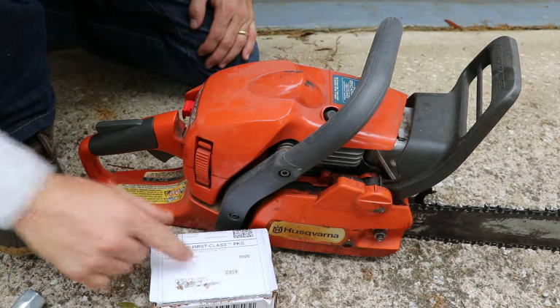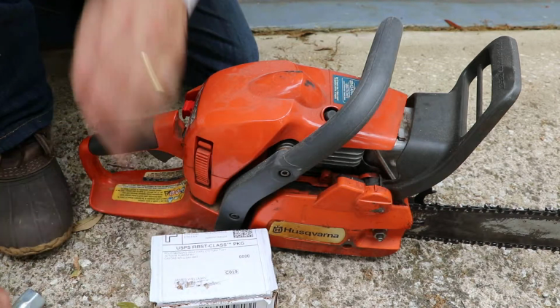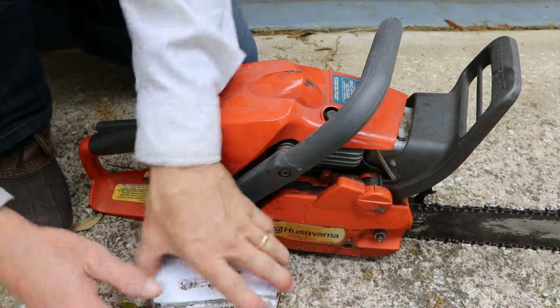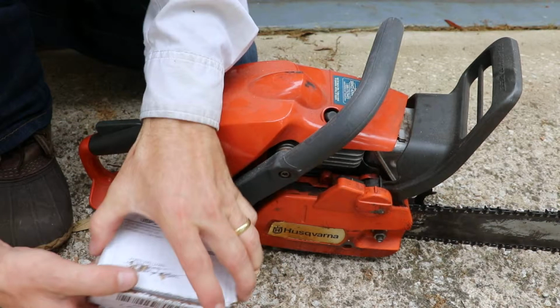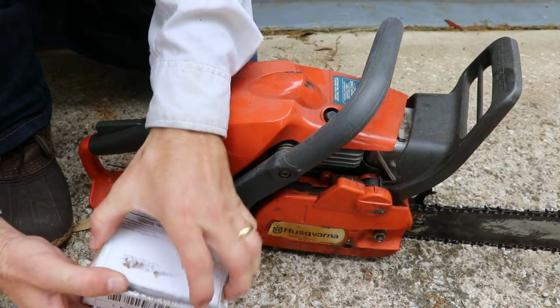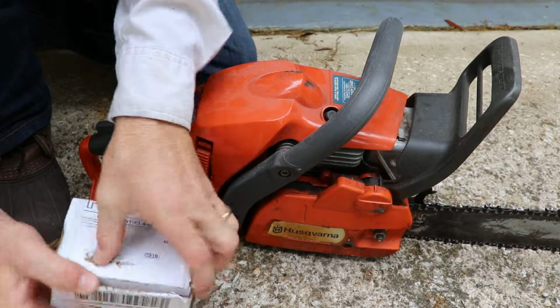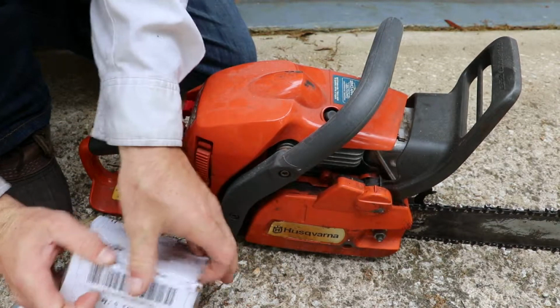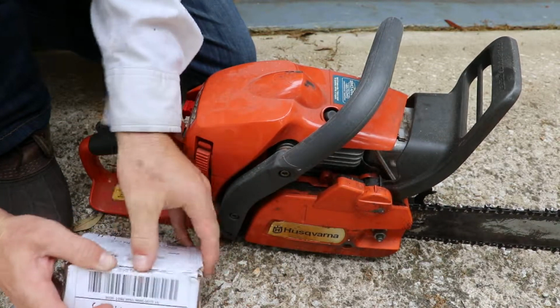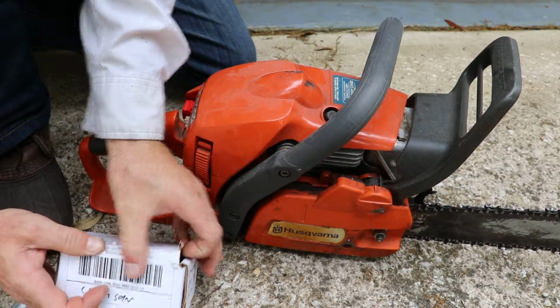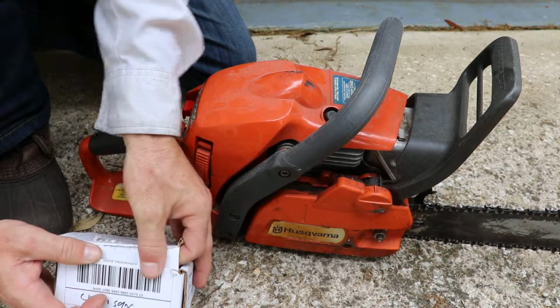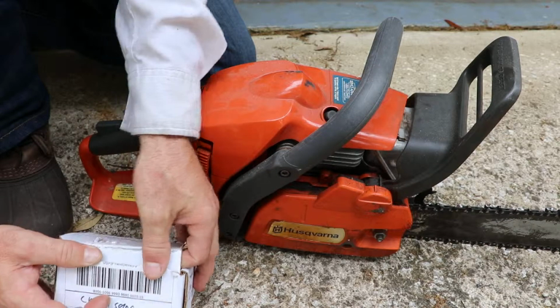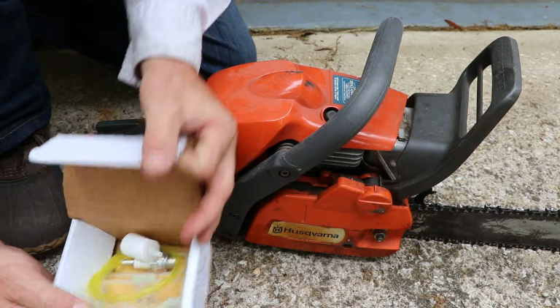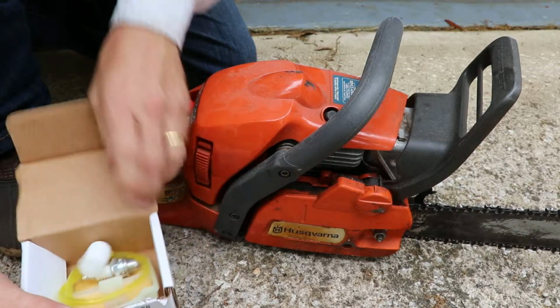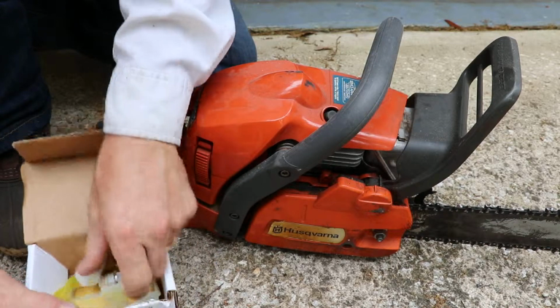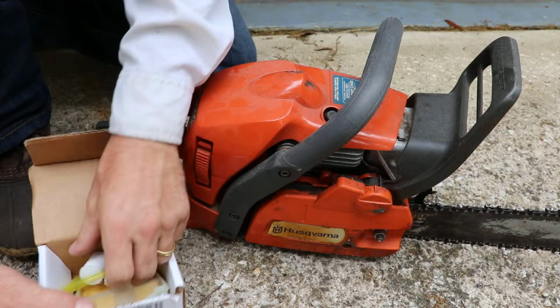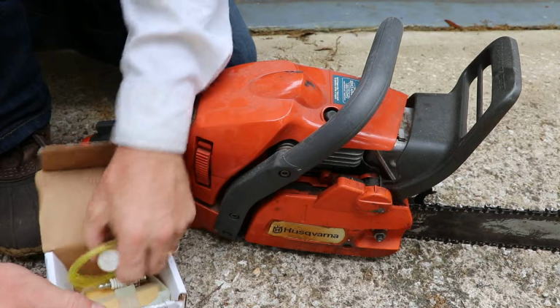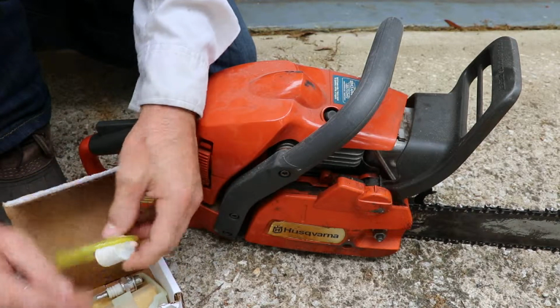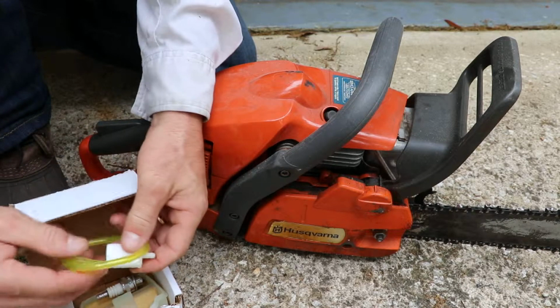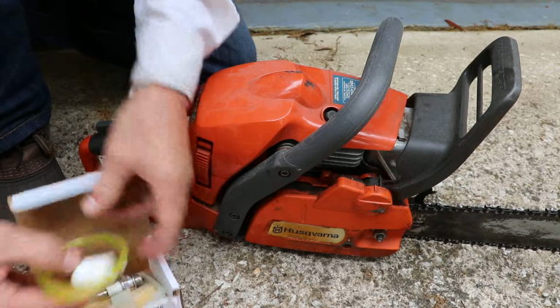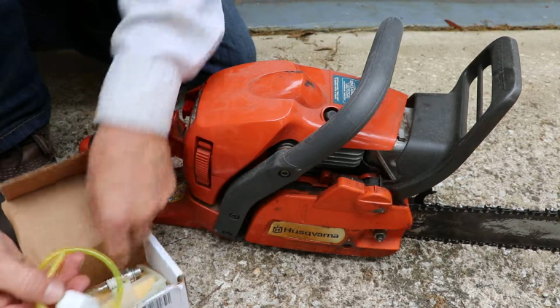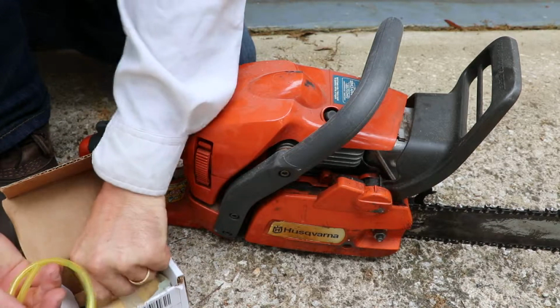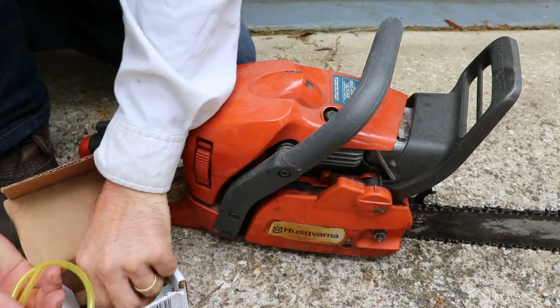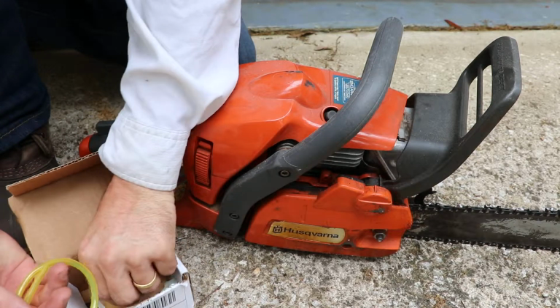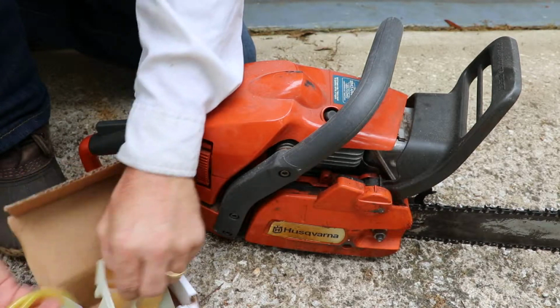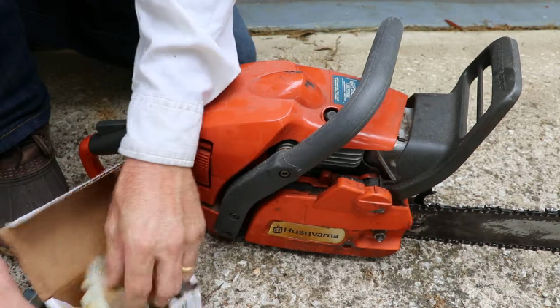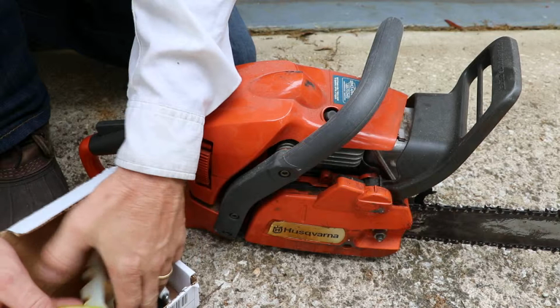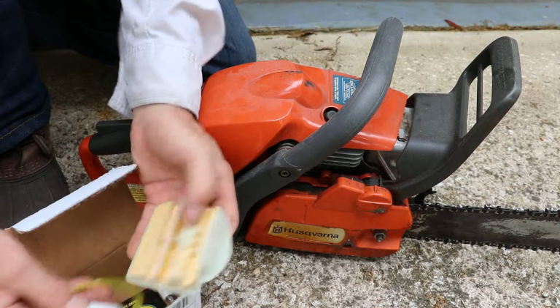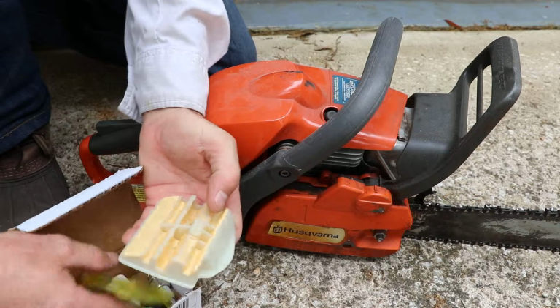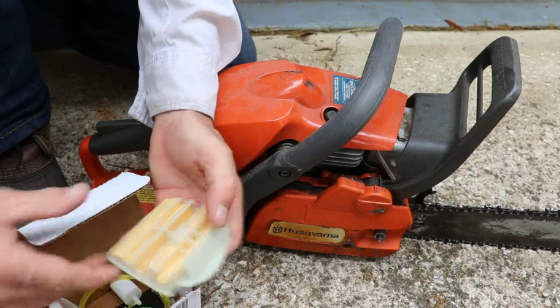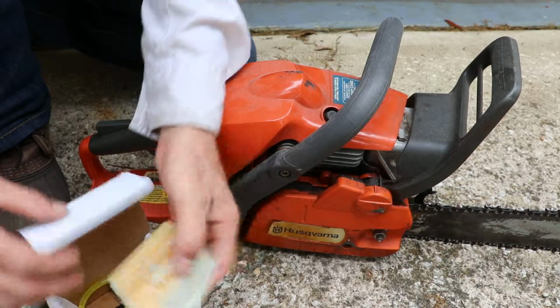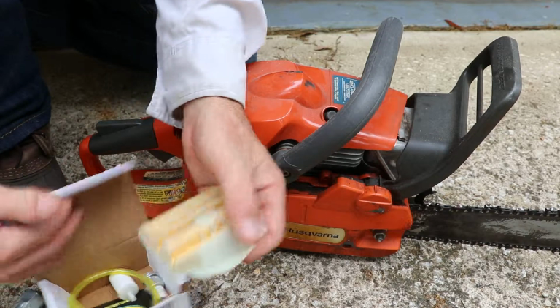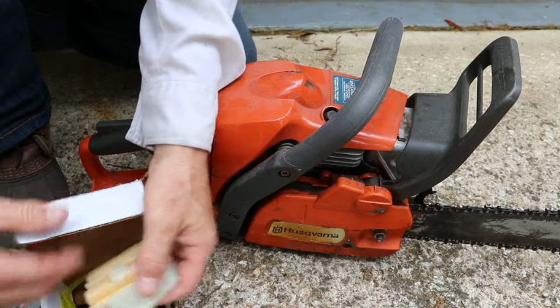I bought this kit online which comes with fuel hose, fuel filter, spark plug, and a new air filter for this unit.